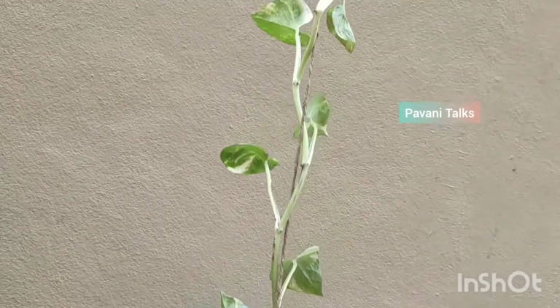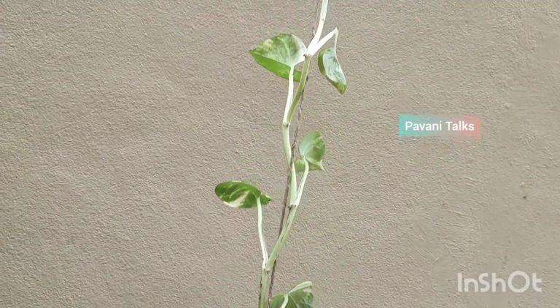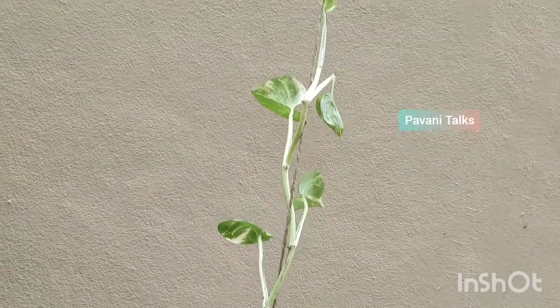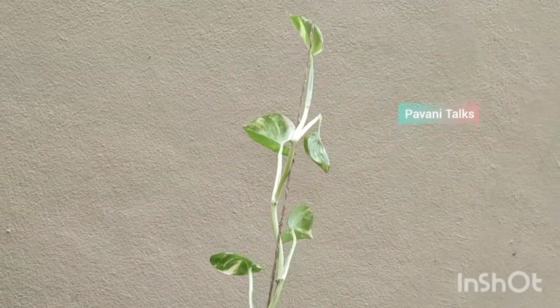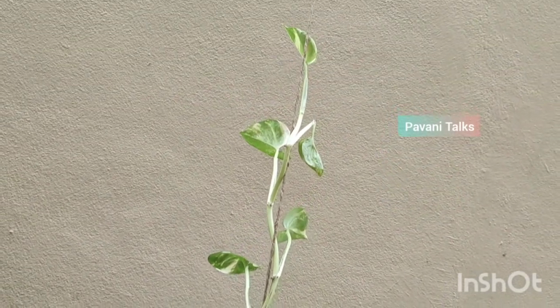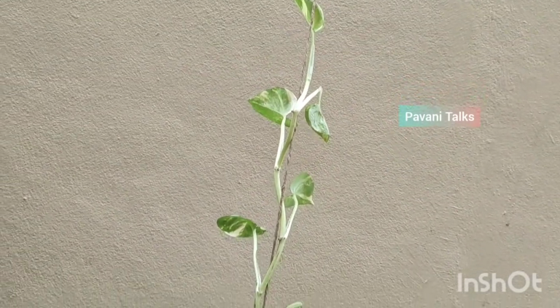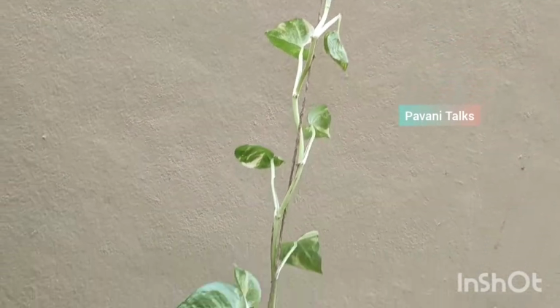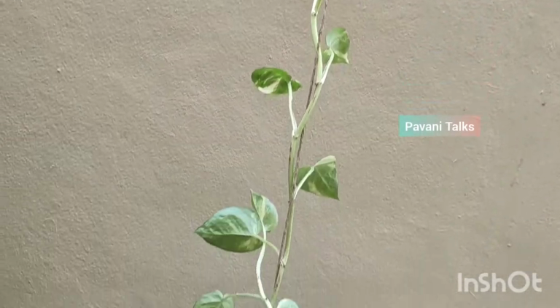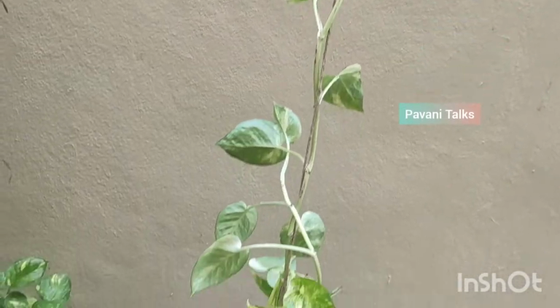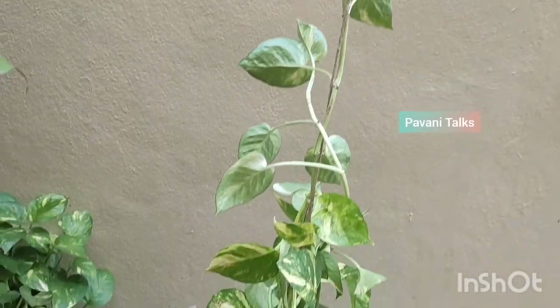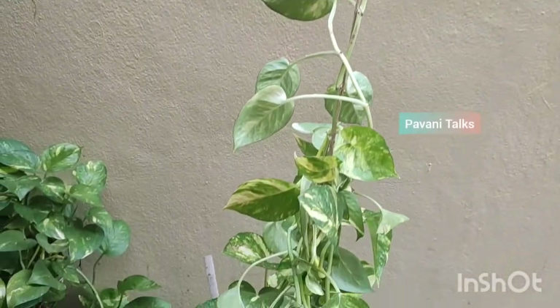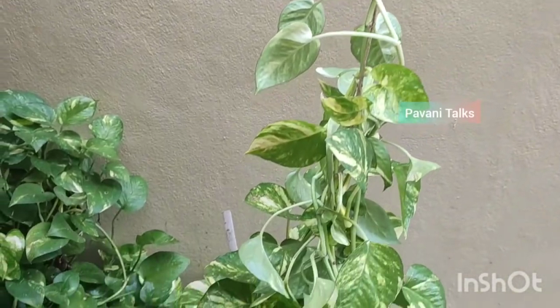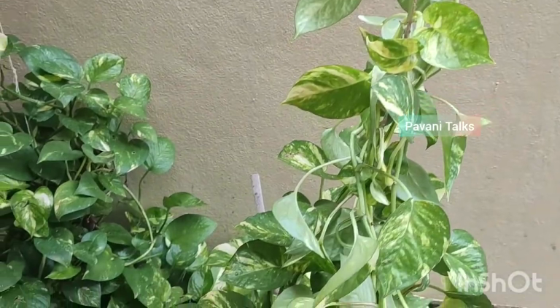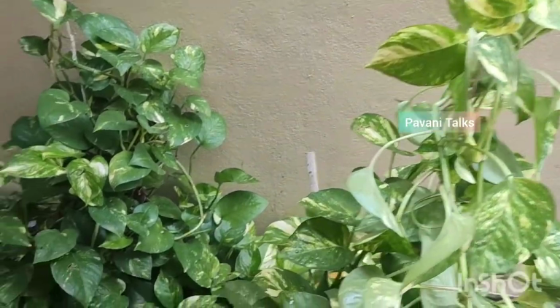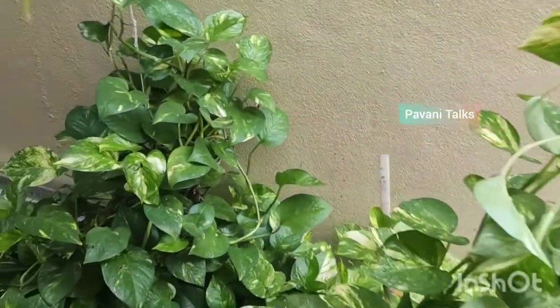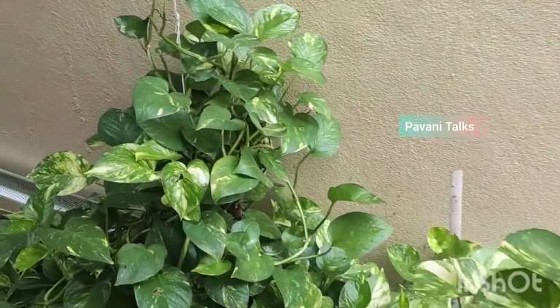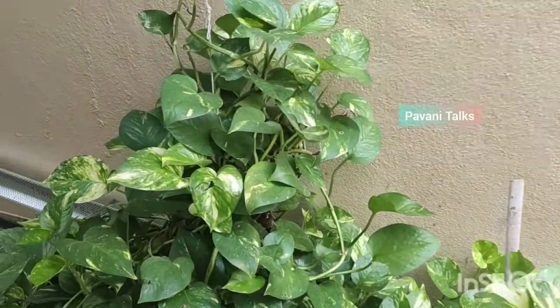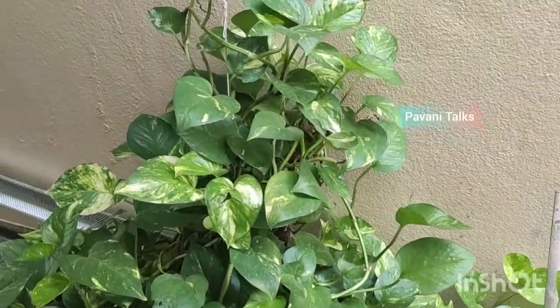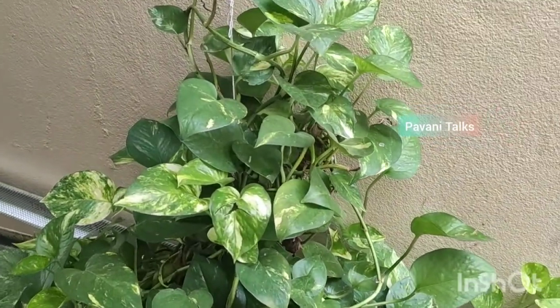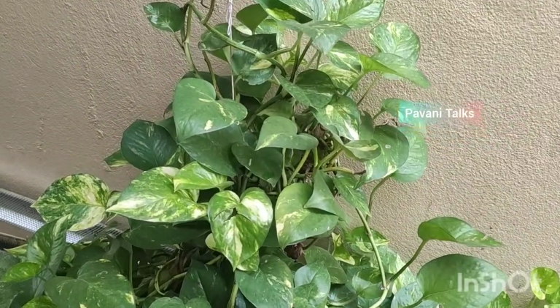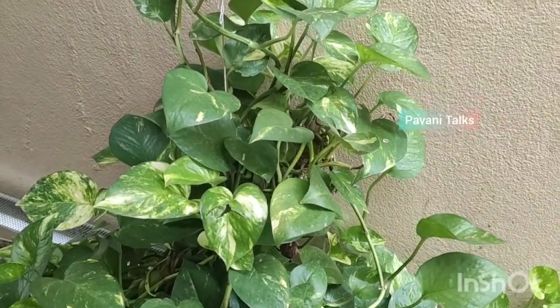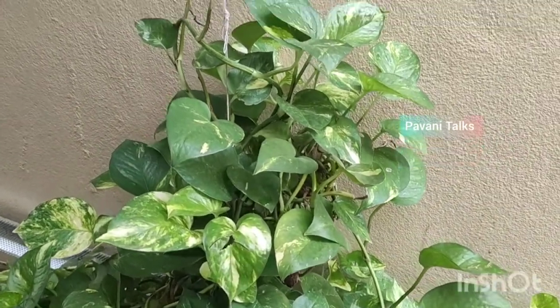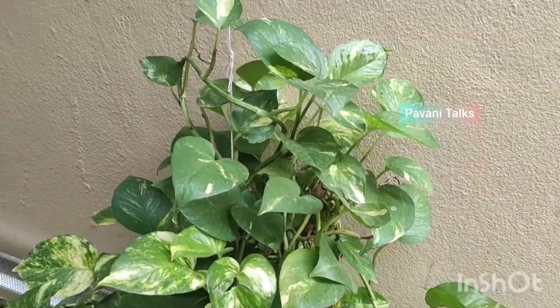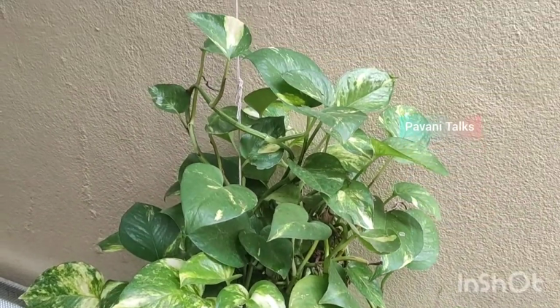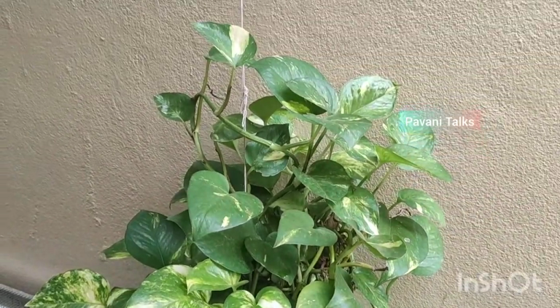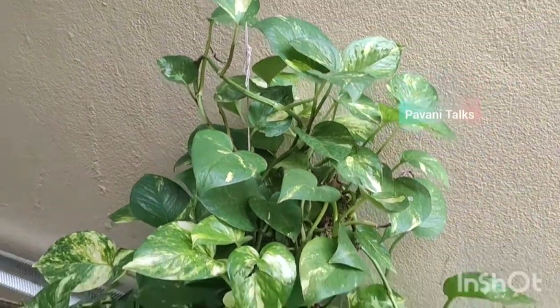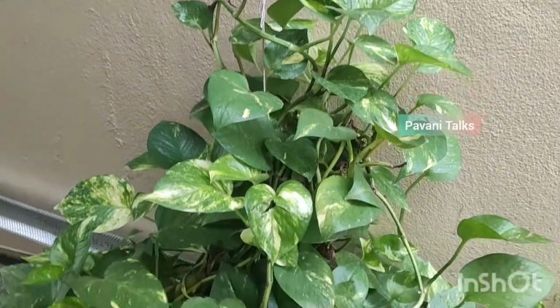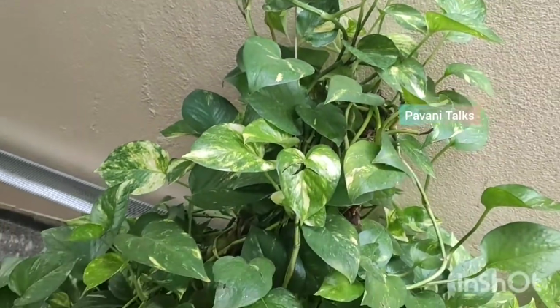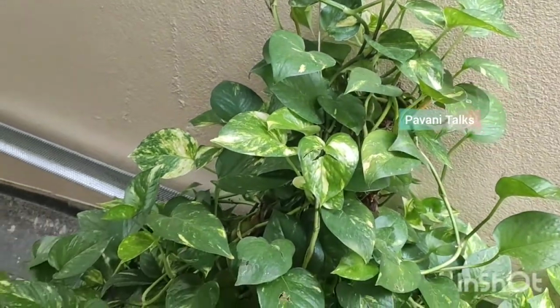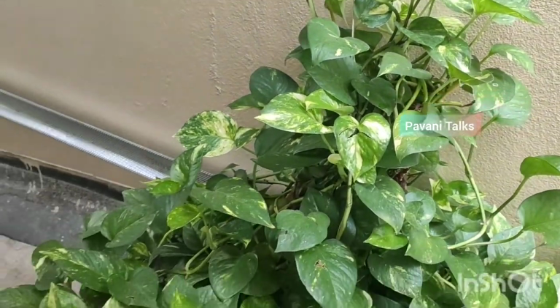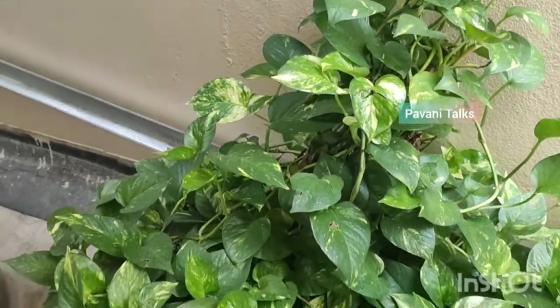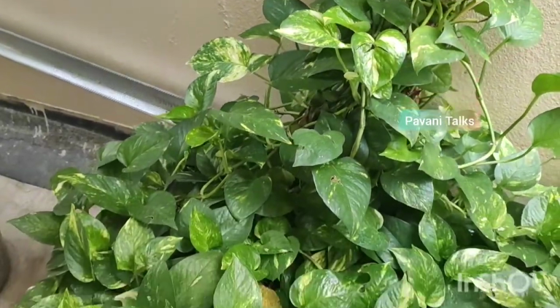But this doesn't mean that it will grow even without care. If you want to grow it really well, then you have to take some extra care for it too. Here are some tips for you to grow a money plant faster.